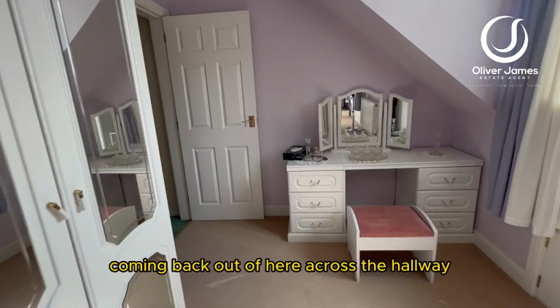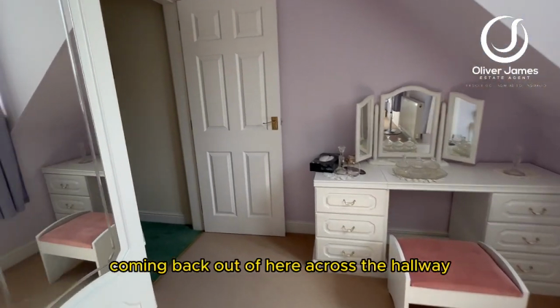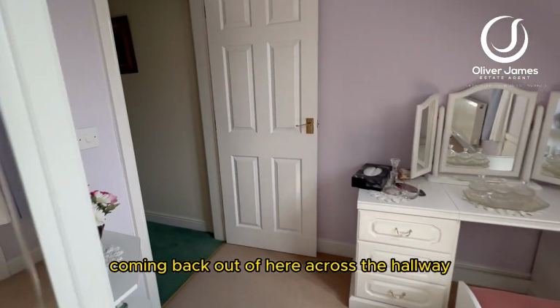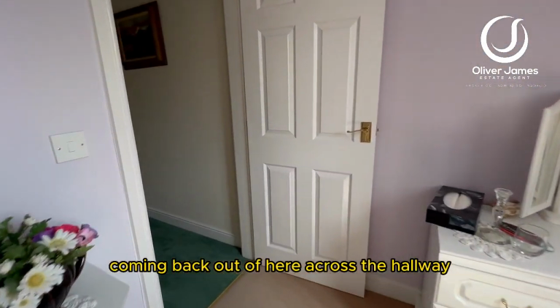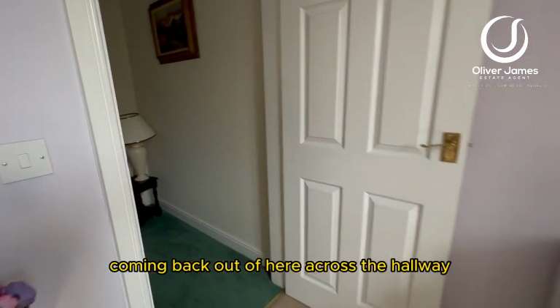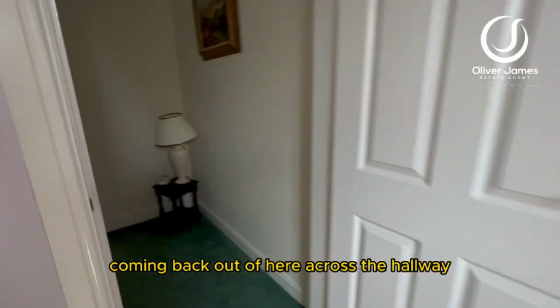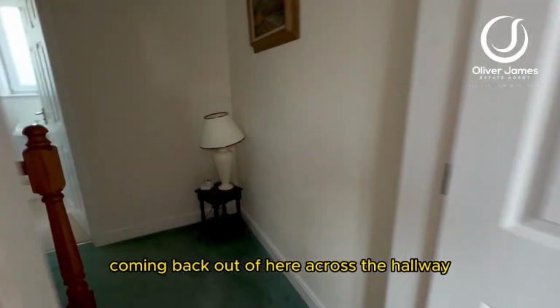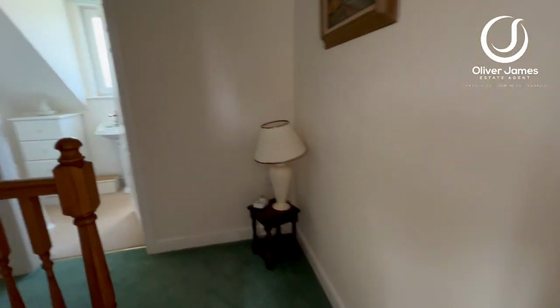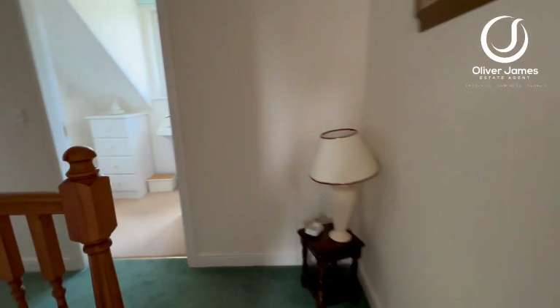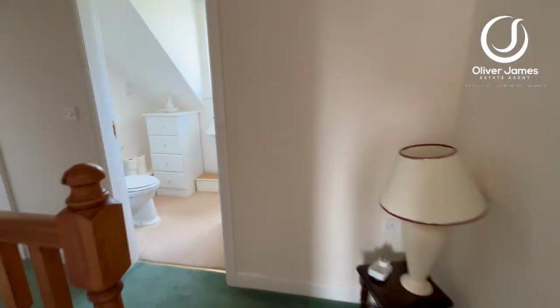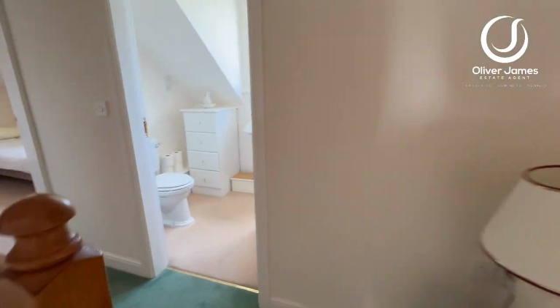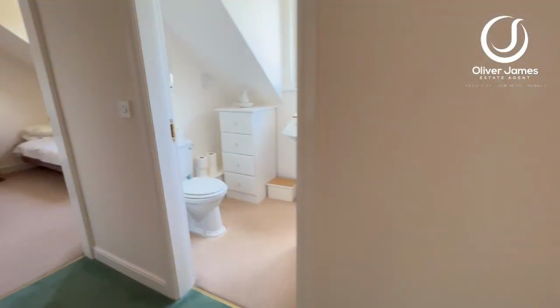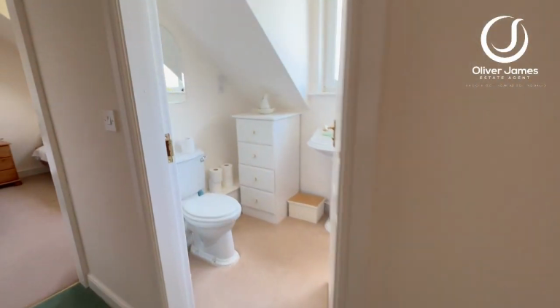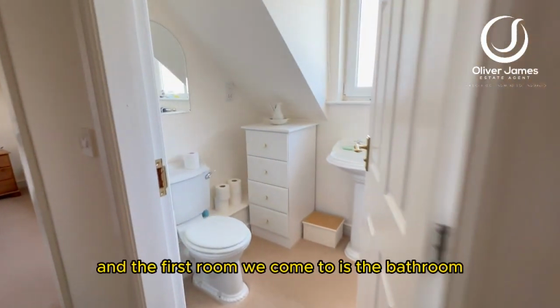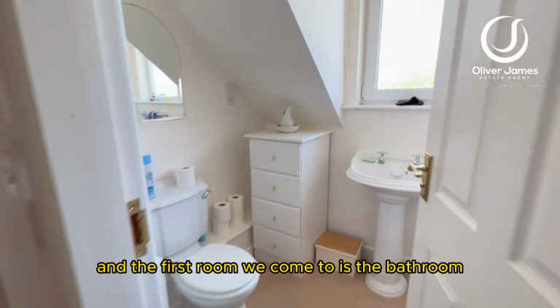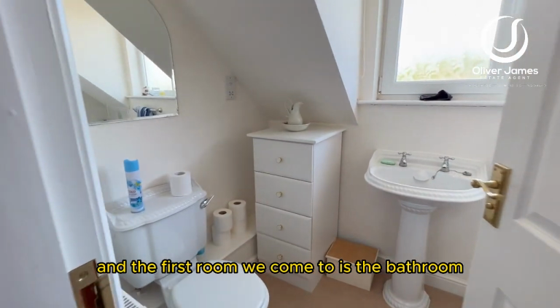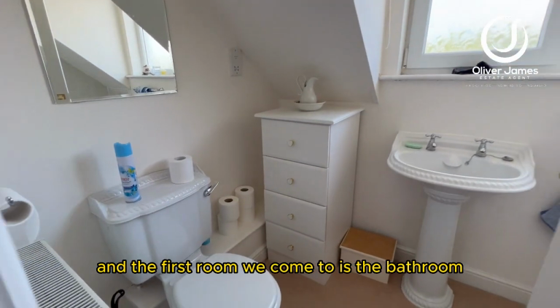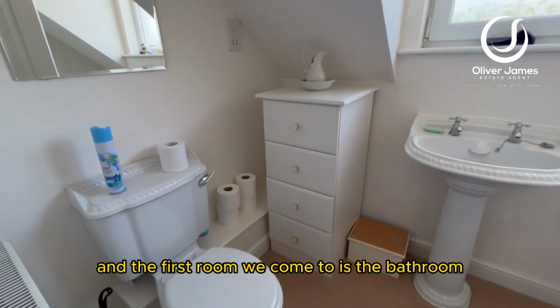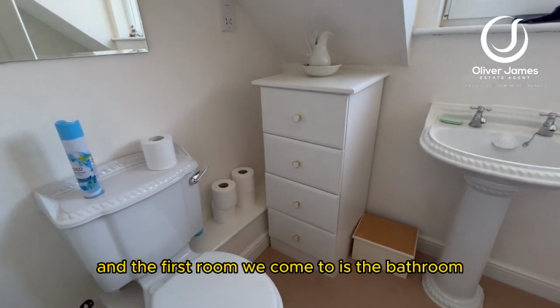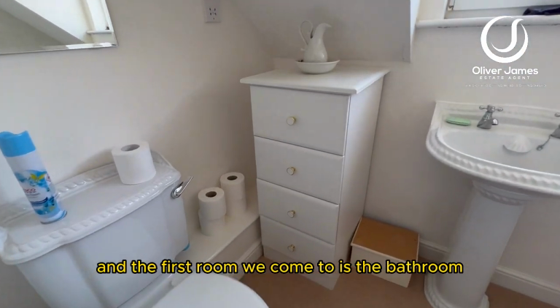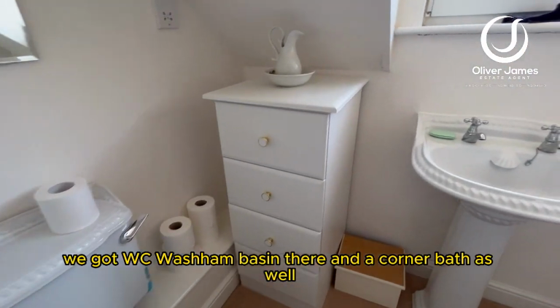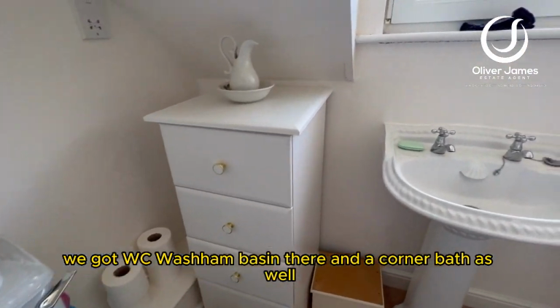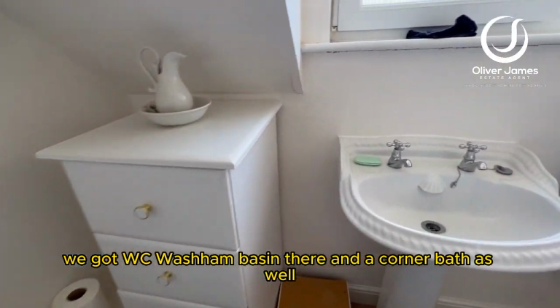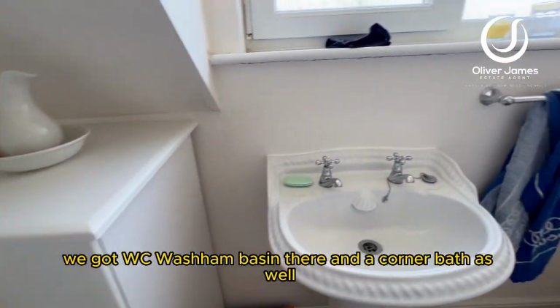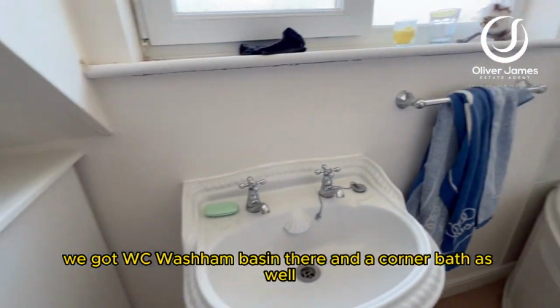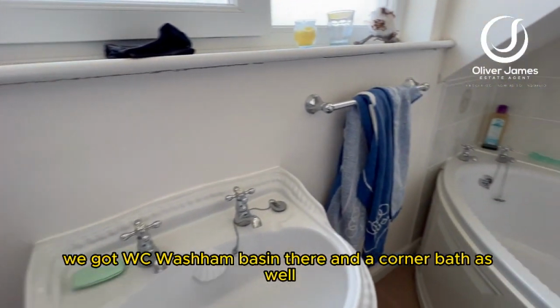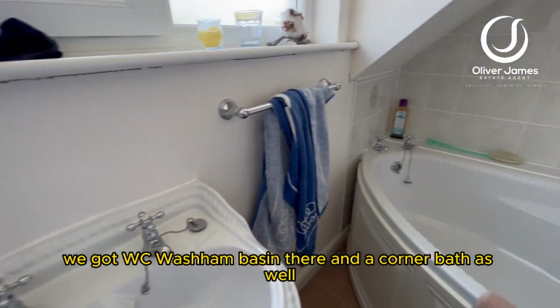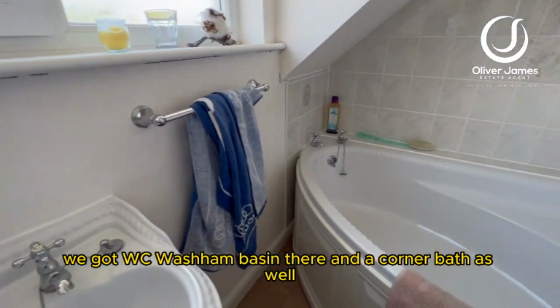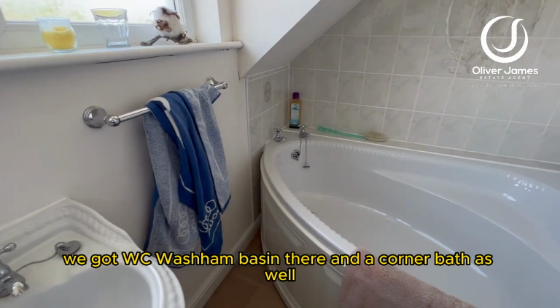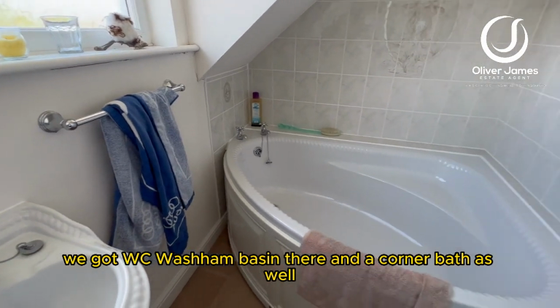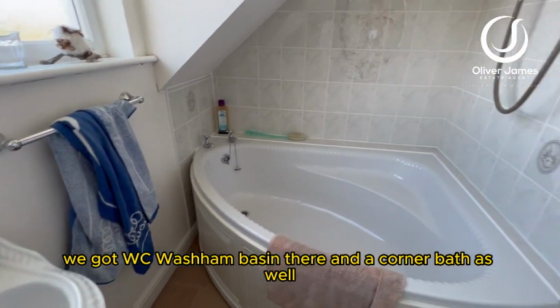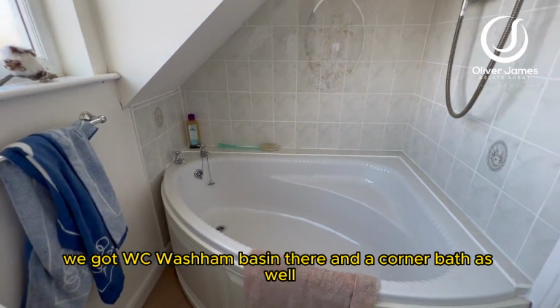Coming back out of here across the hallway, the first room you come to is the bathroom. You've got WC, wash hand basin there, and a corner bath as well.